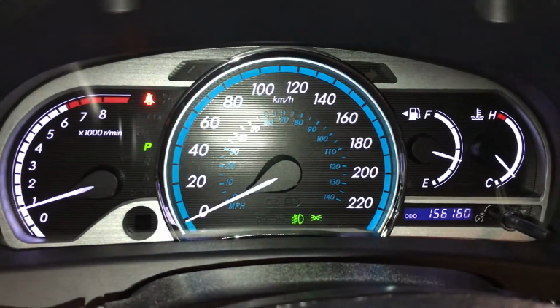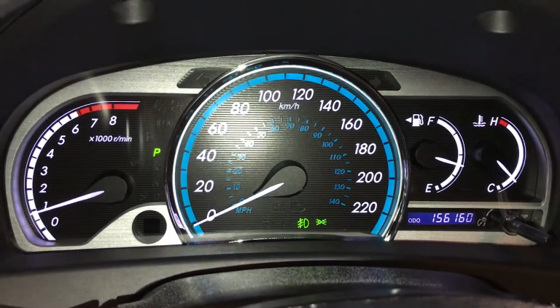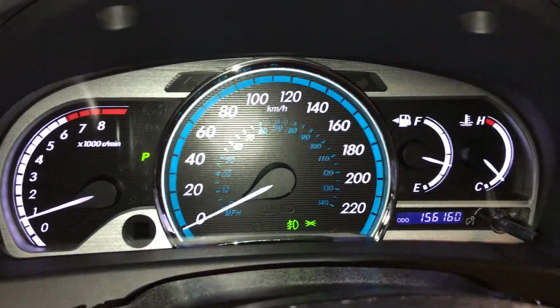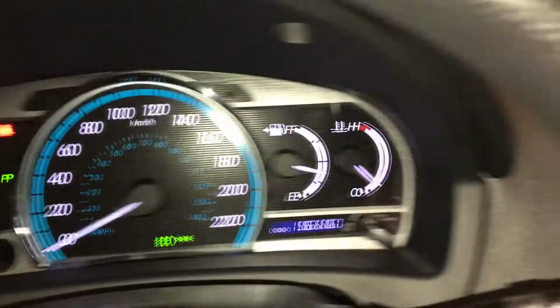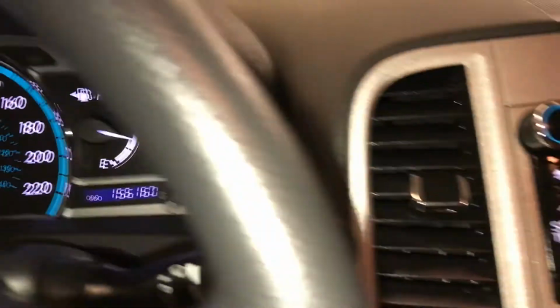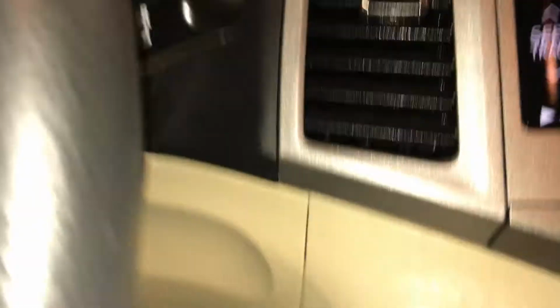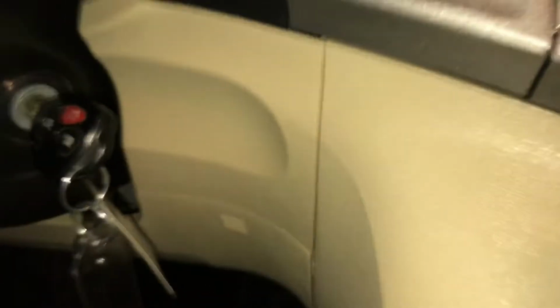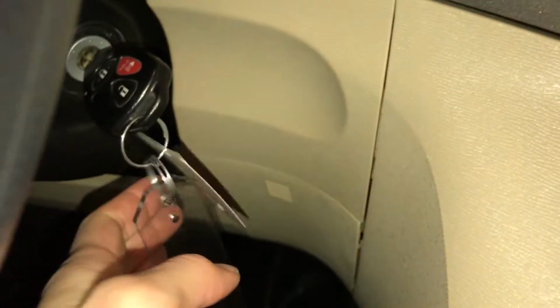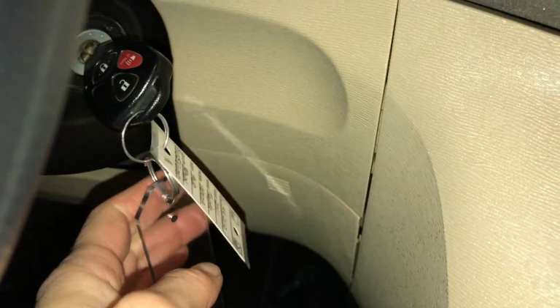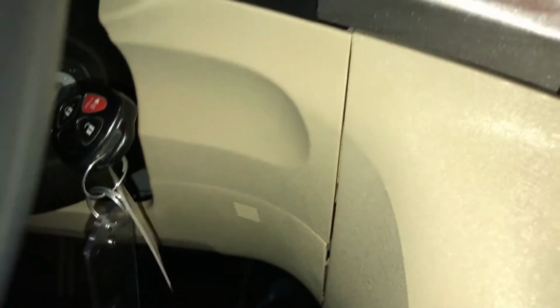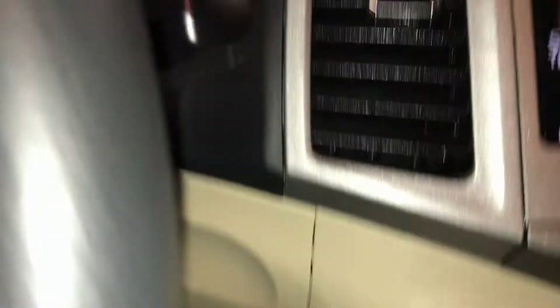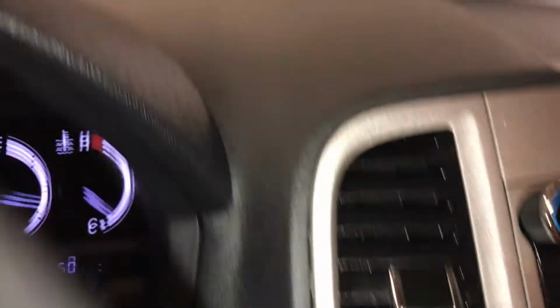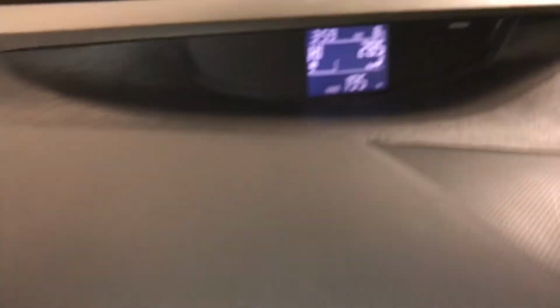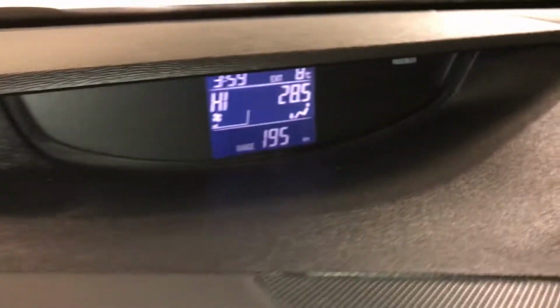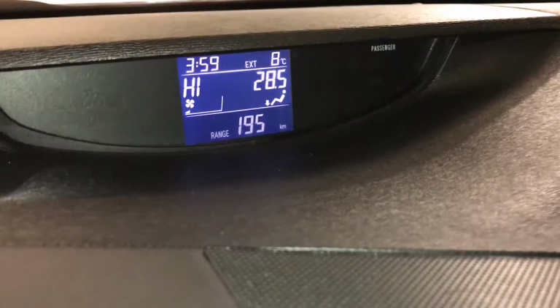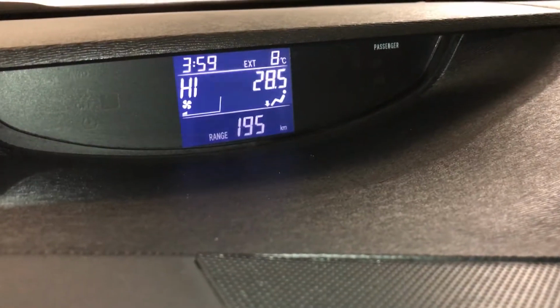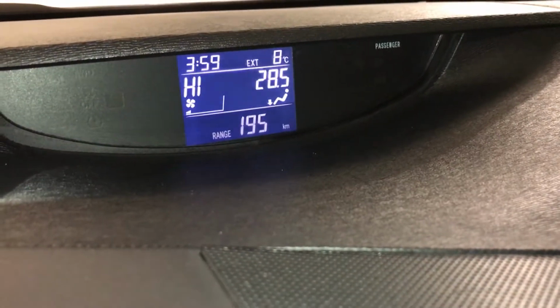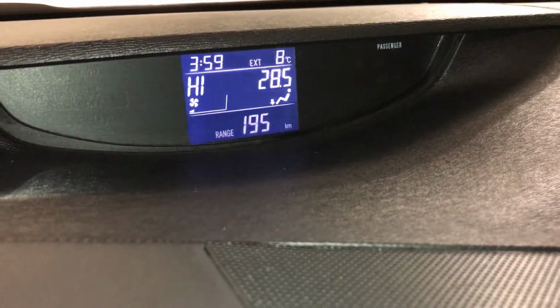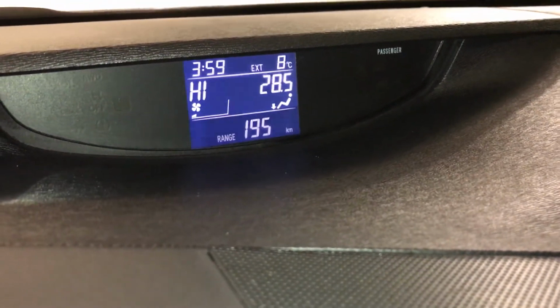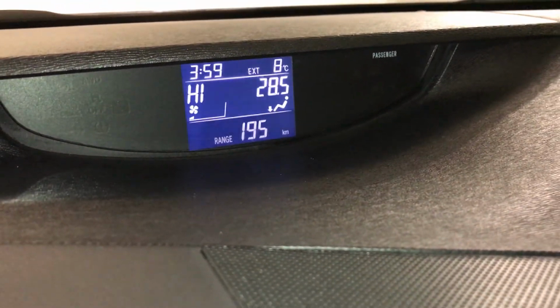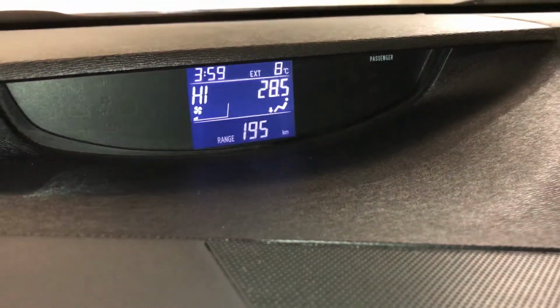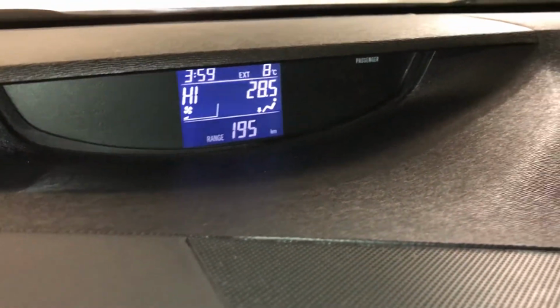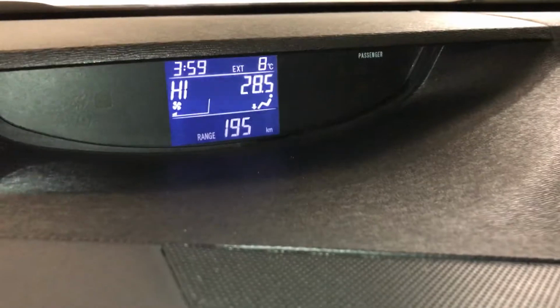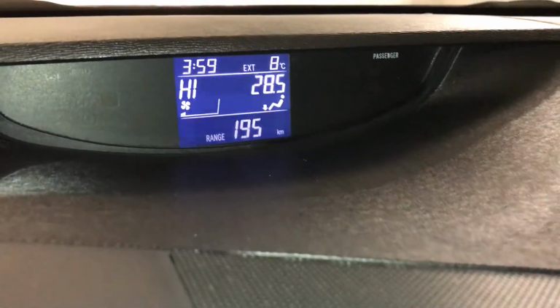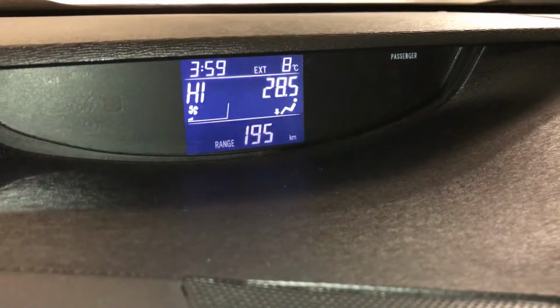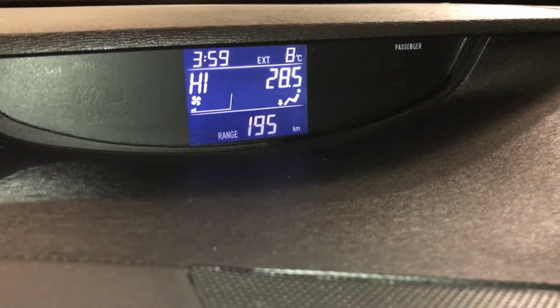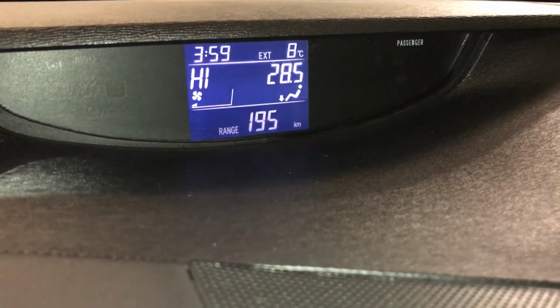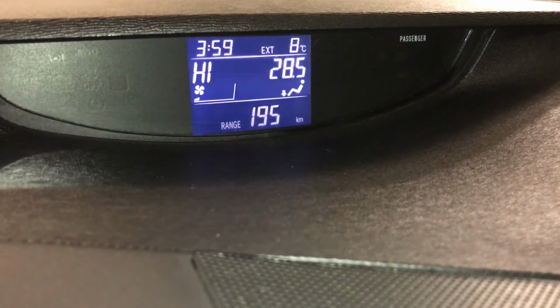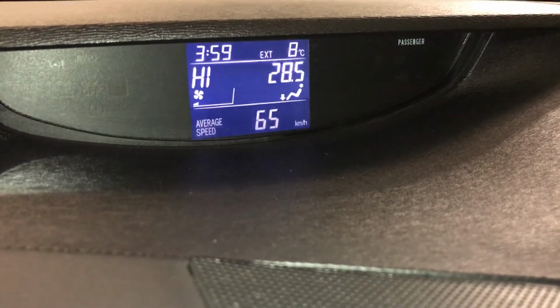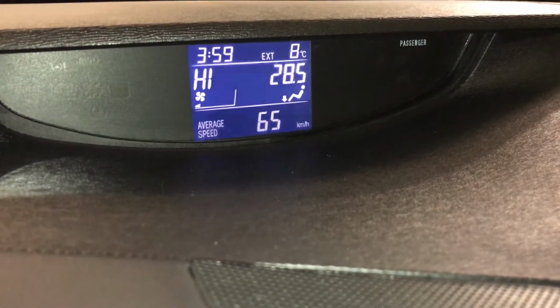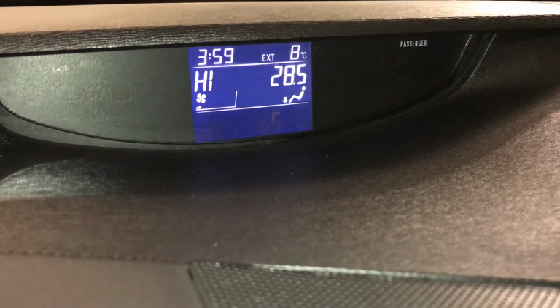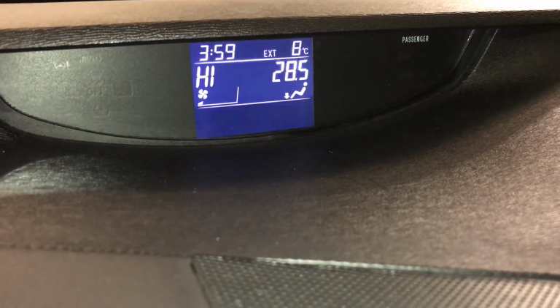Odometer and trip display, key ignition. The screen up top gives you climate info, outside temperature, time, and vehicle information such as kilometers until empty and average speed.